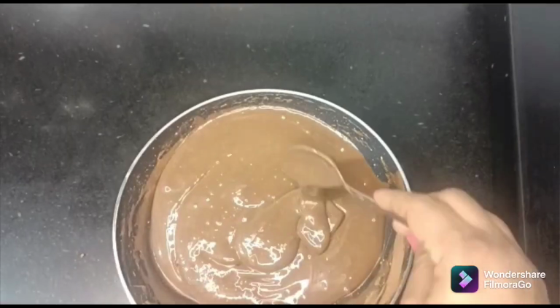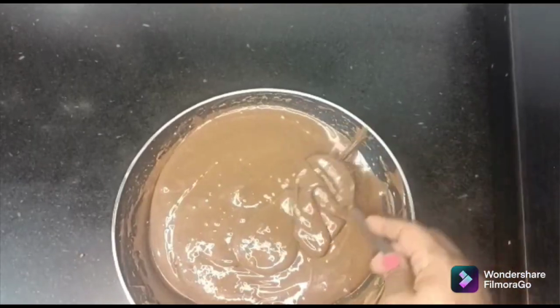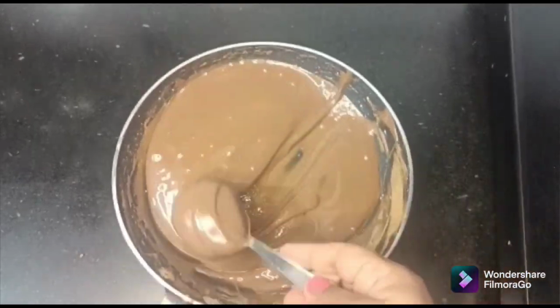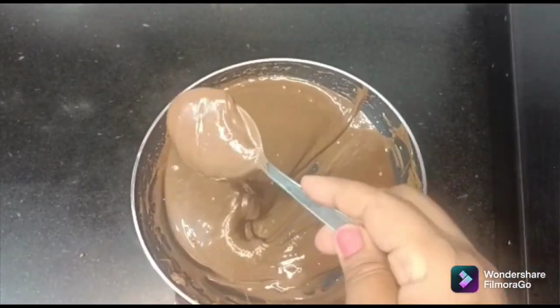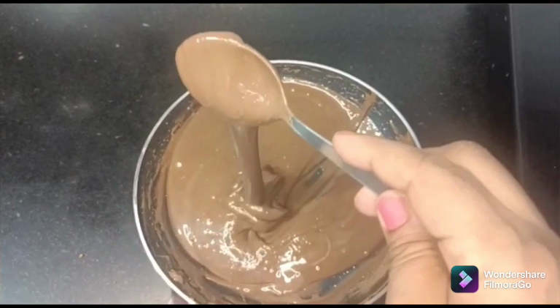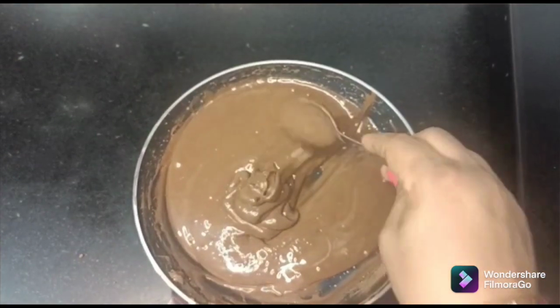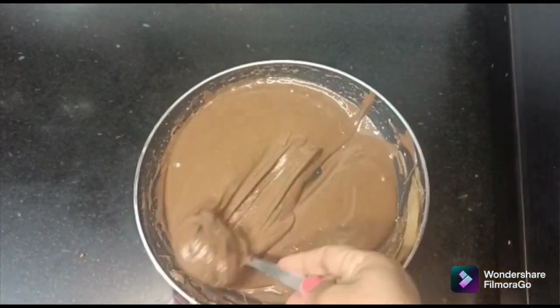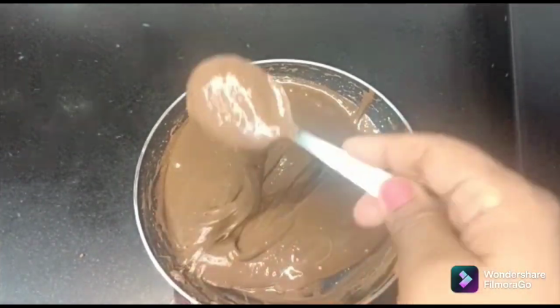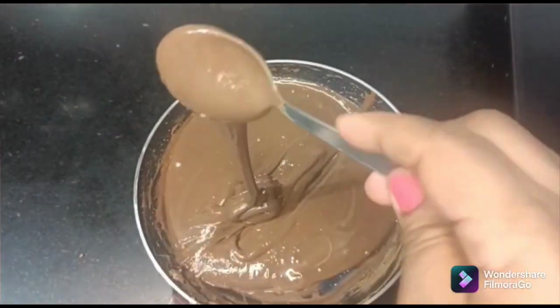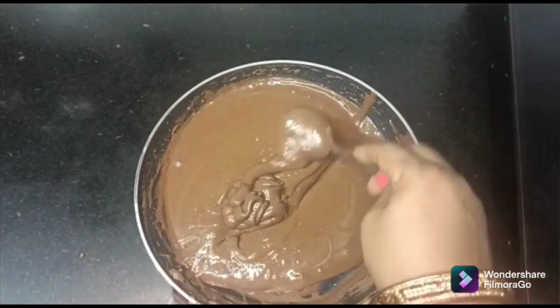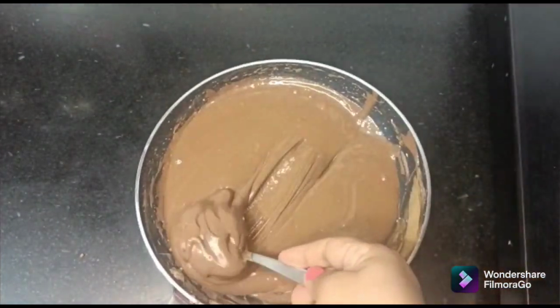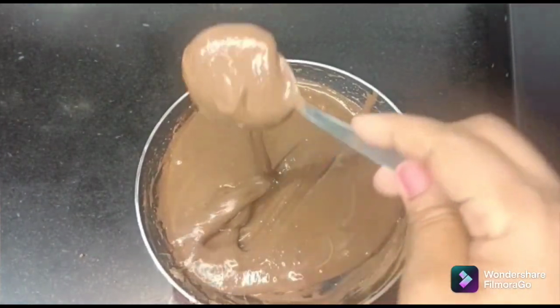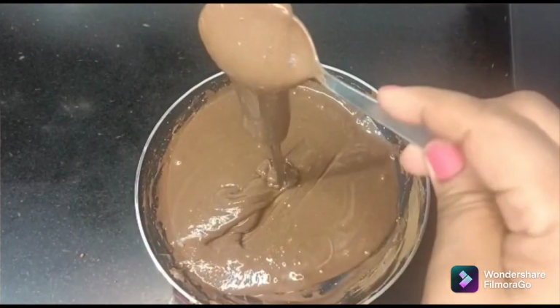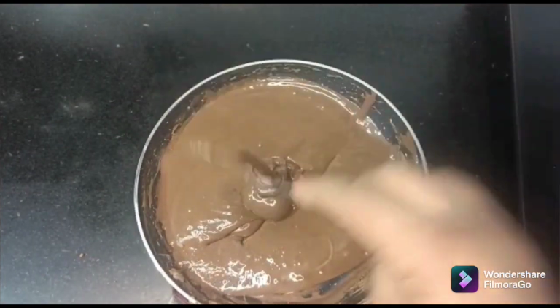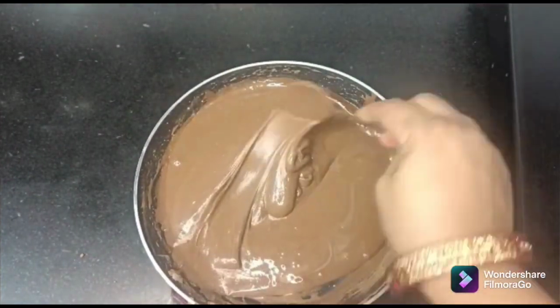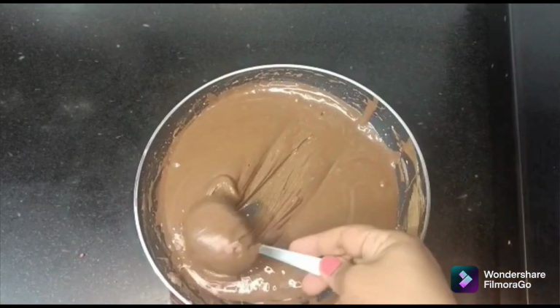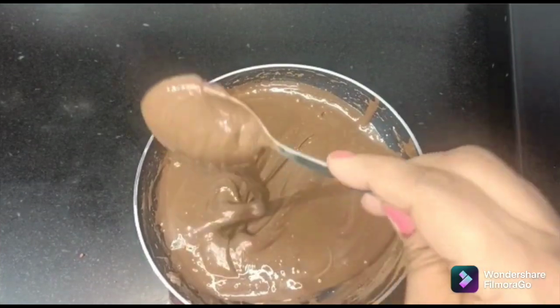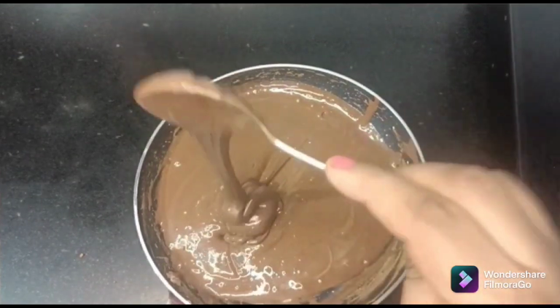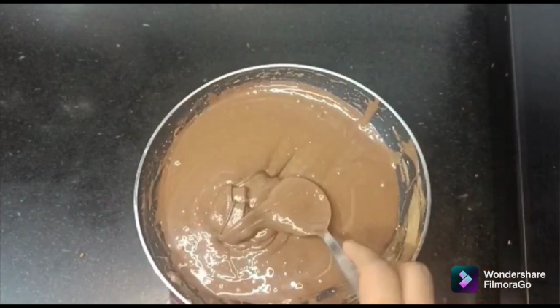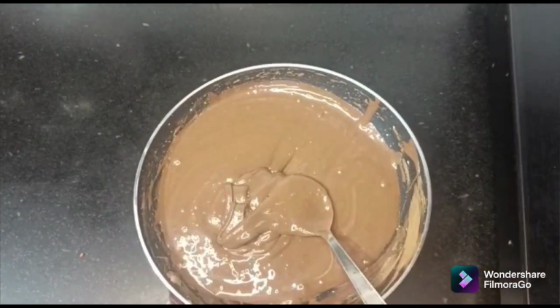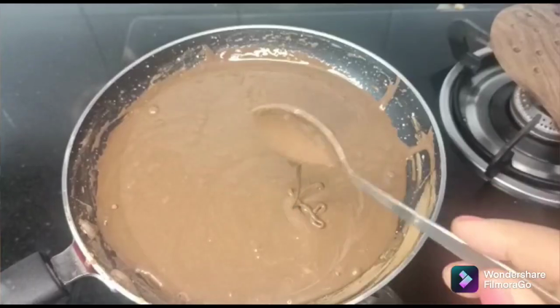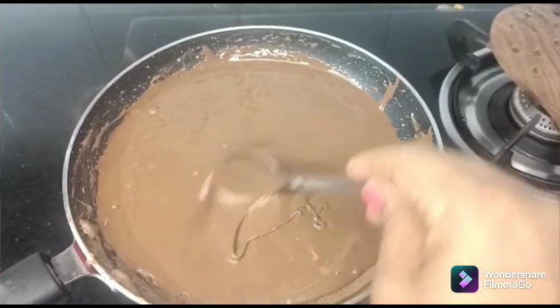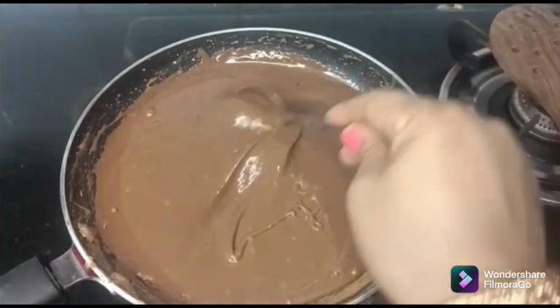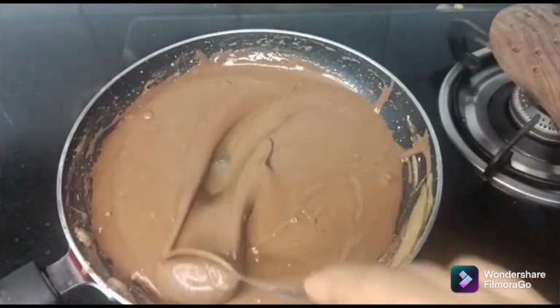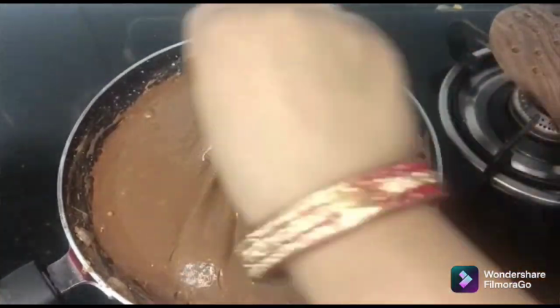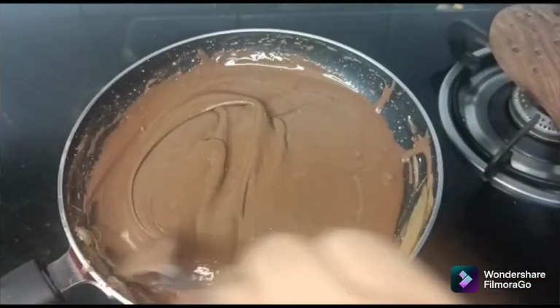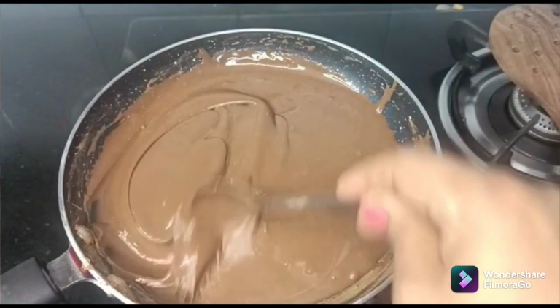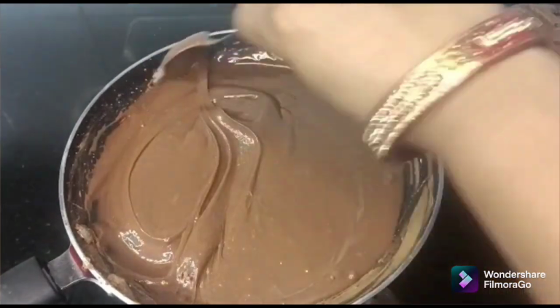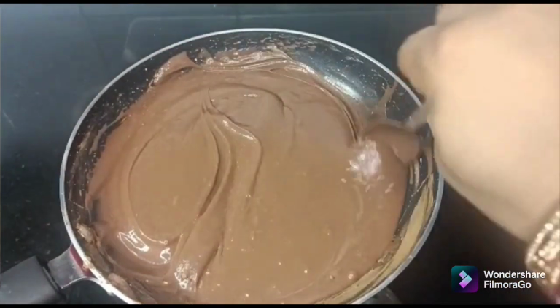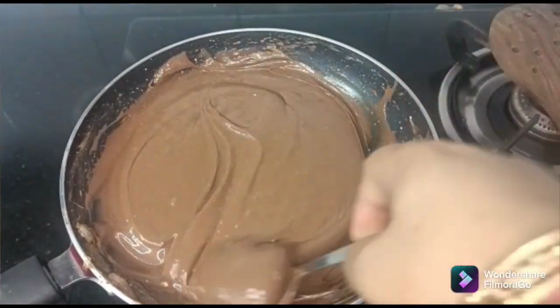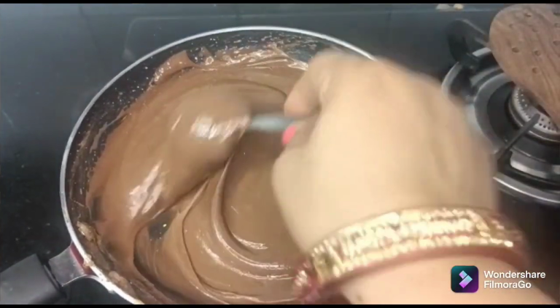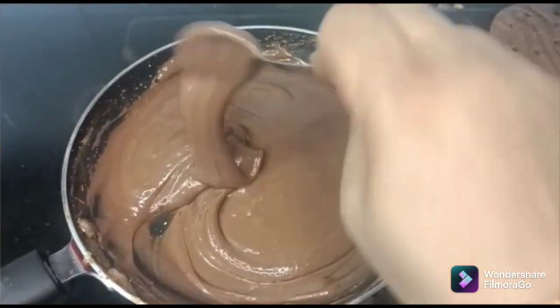Now let's mix it well. Look how much chocolate colour is made — this is very chocolatey and very tasty burfi. Now I will put it on the gas on slow to medium heat for 5 to 10 minutes.